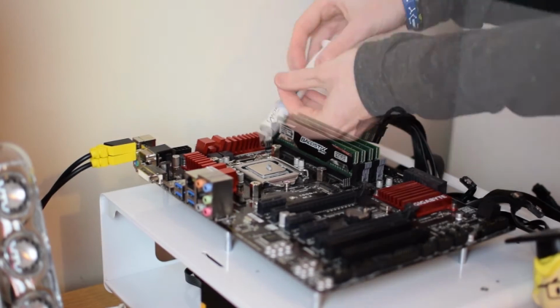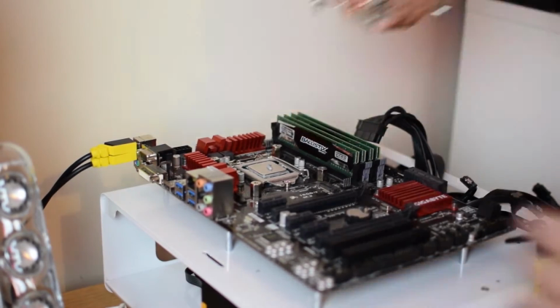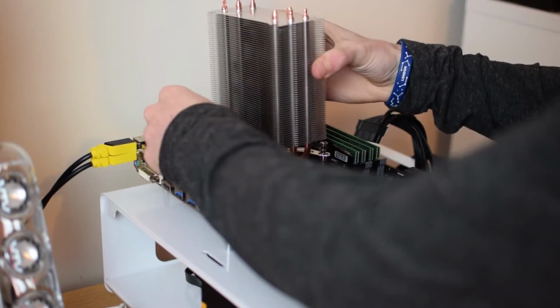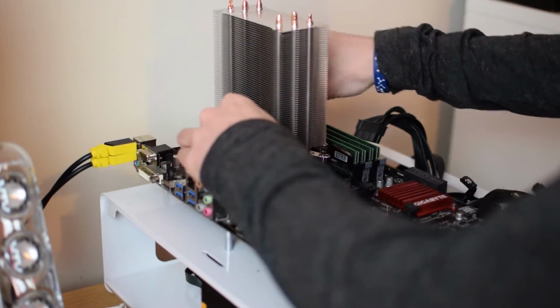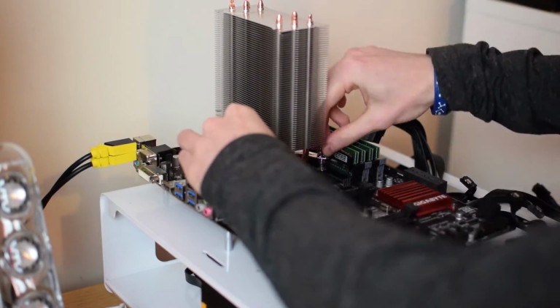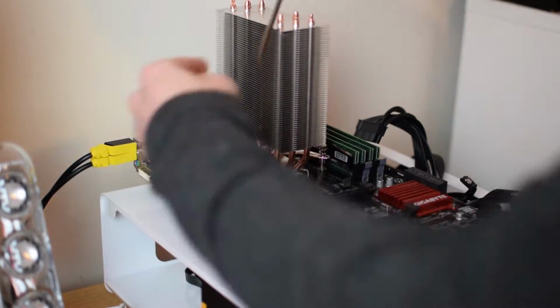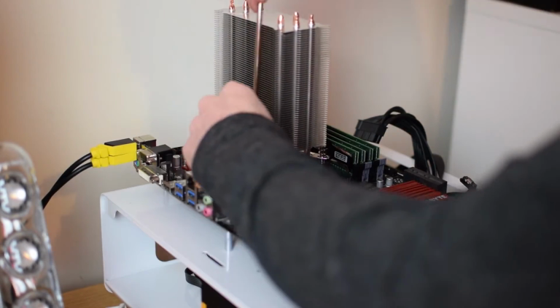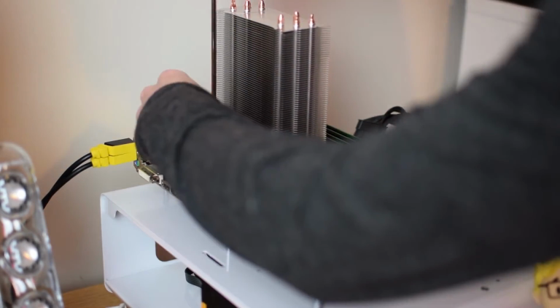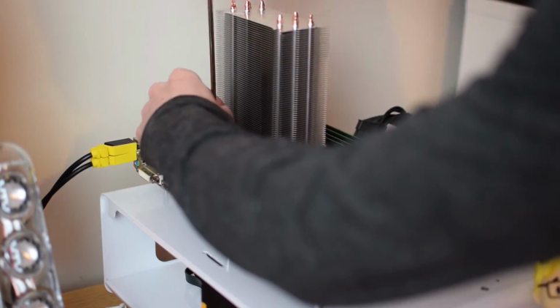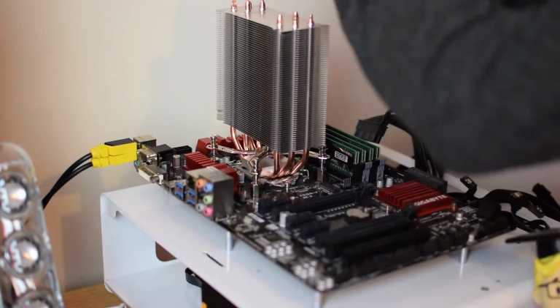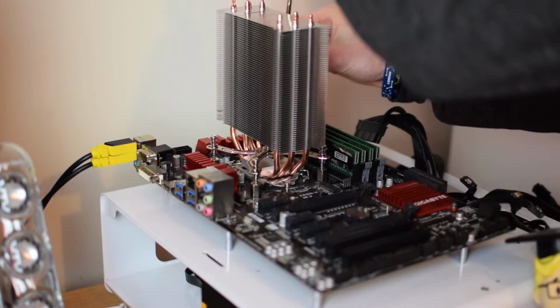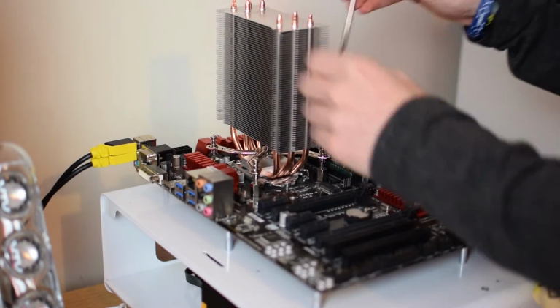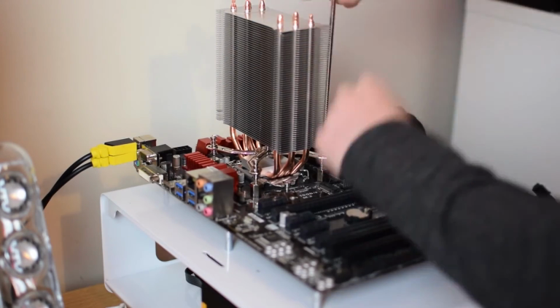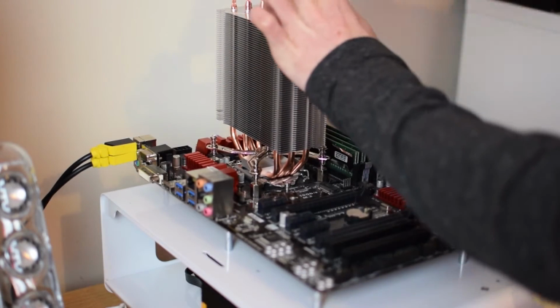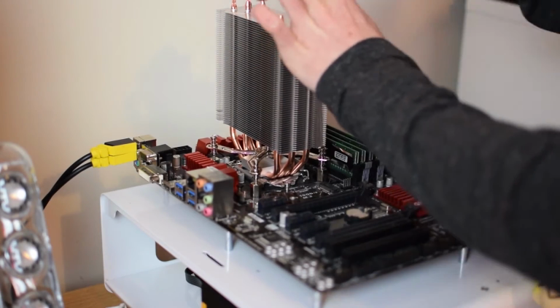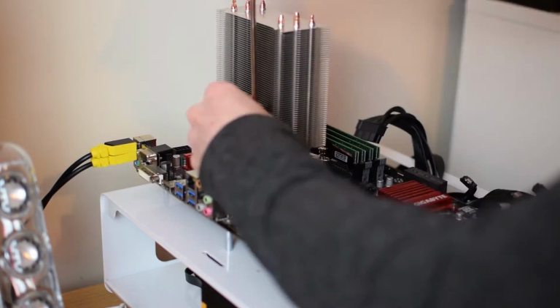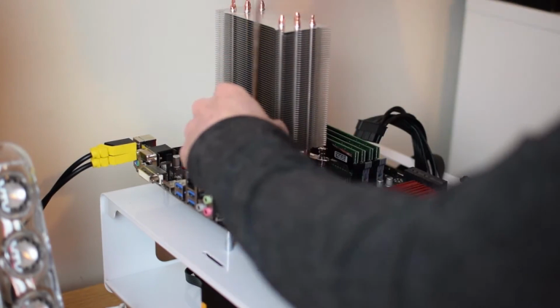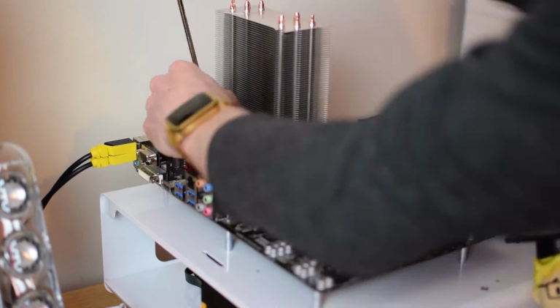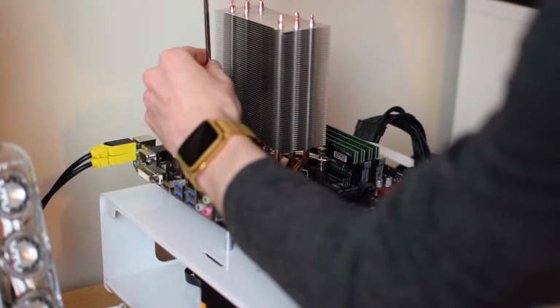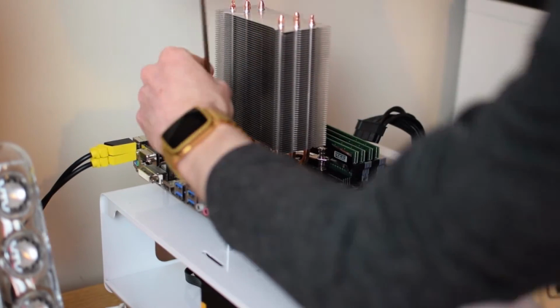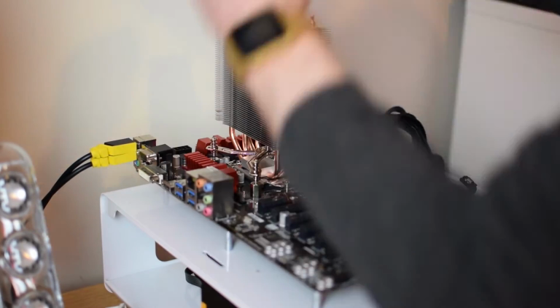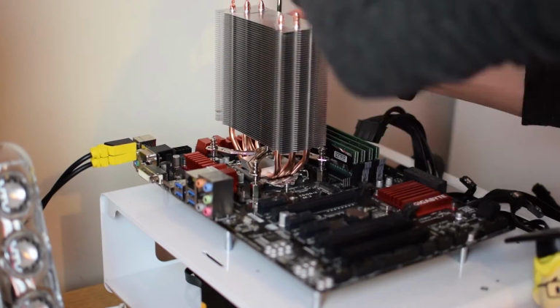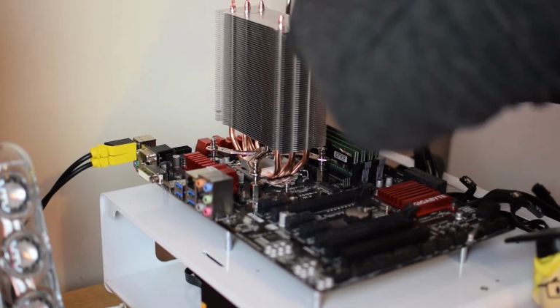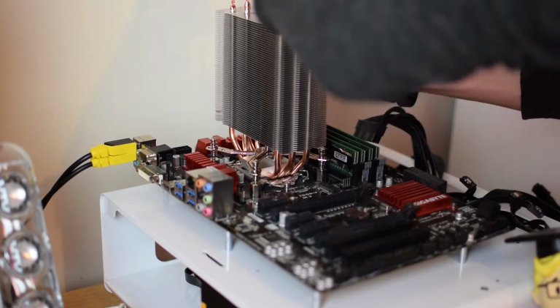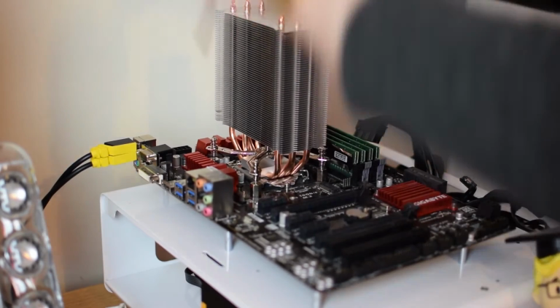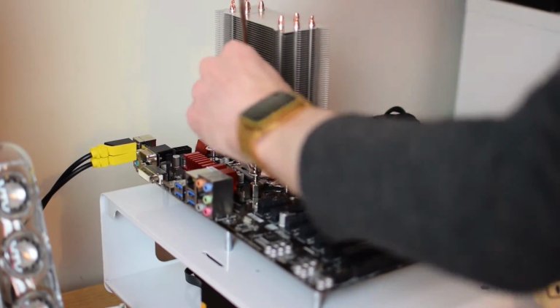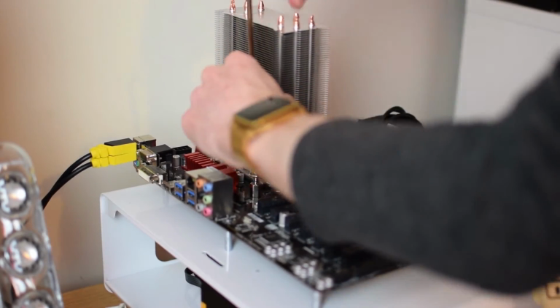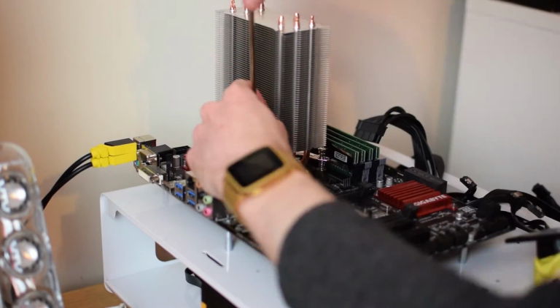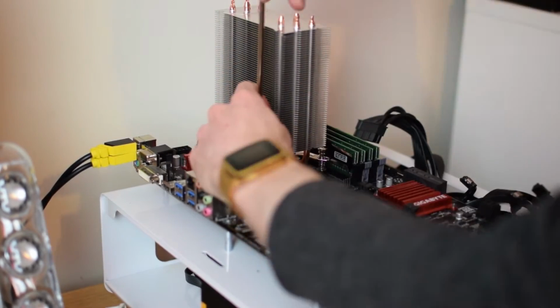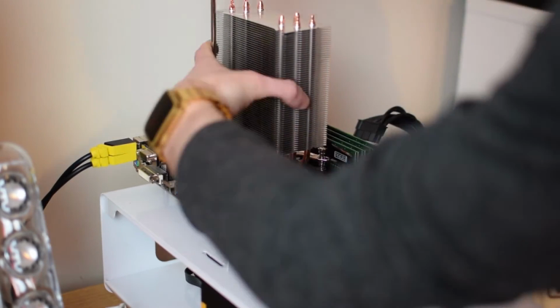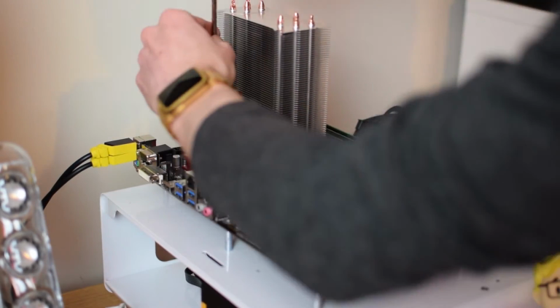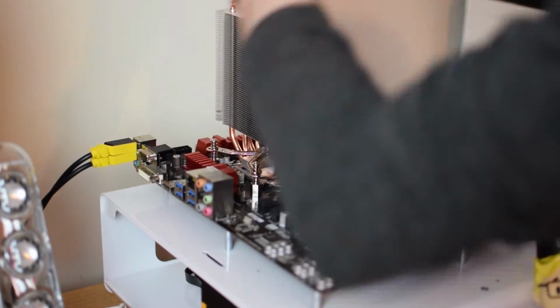Next up is installing the retention module to the cooler and adjusting the four pins and screws according to the CPU socket you're using. Last up is placing the cooler onto the CPU and tightening the four screws in an even fashion, then attaching the frame.